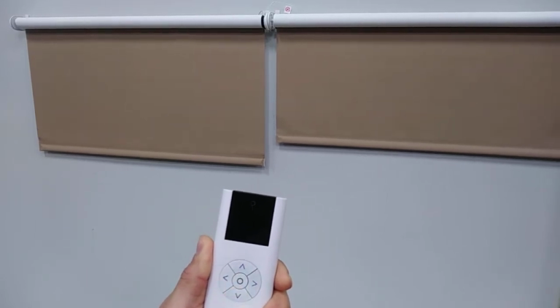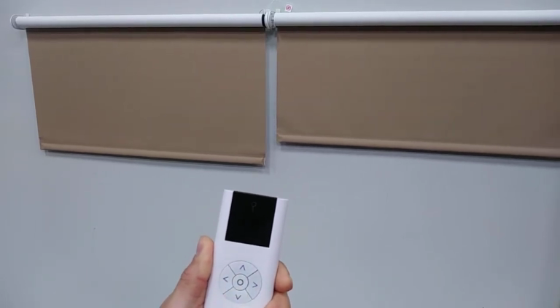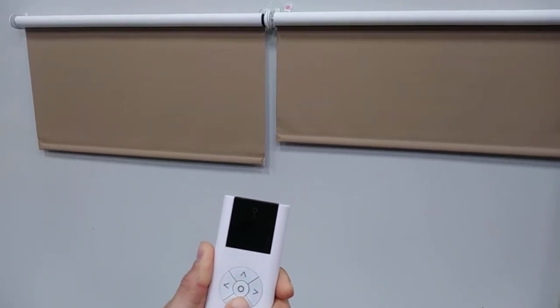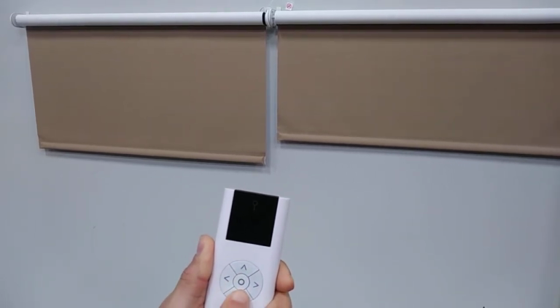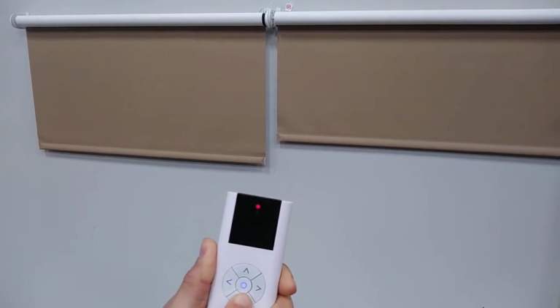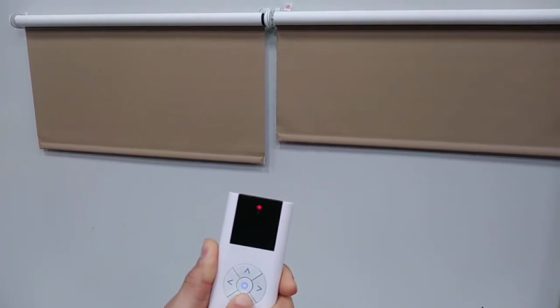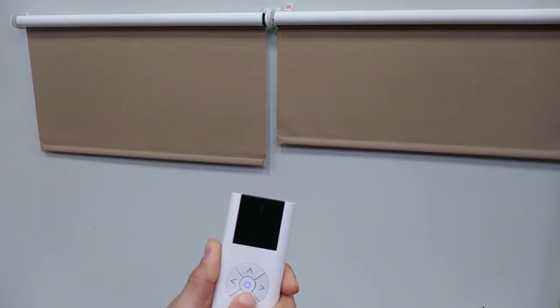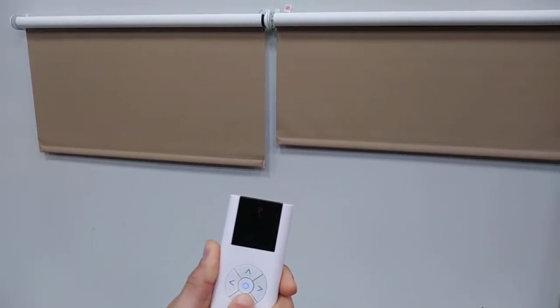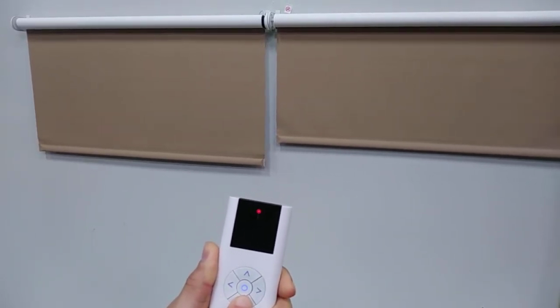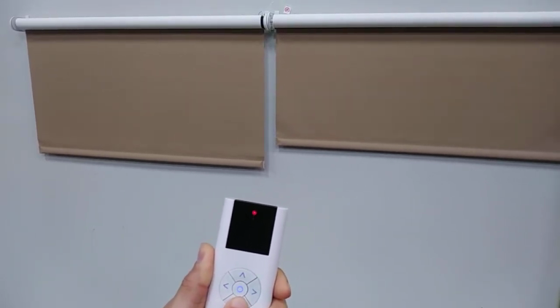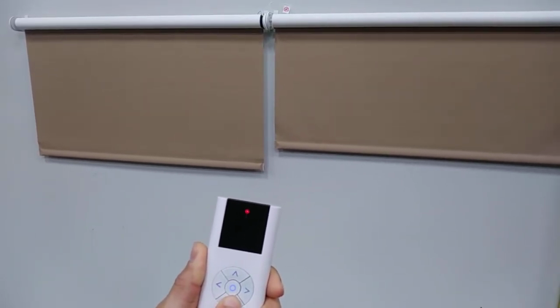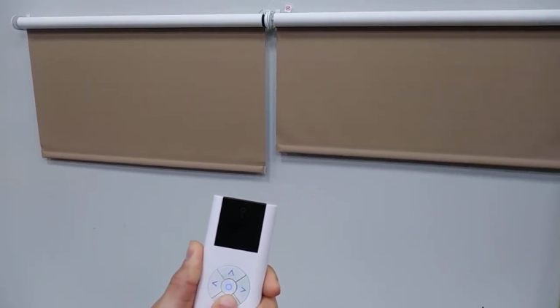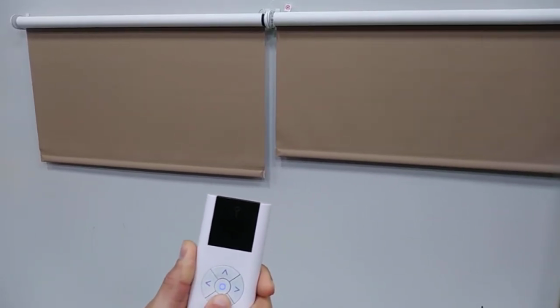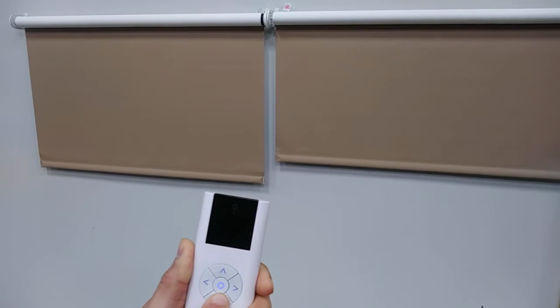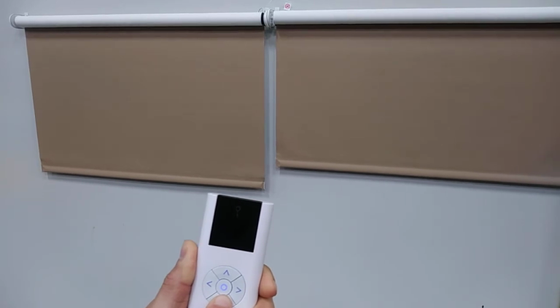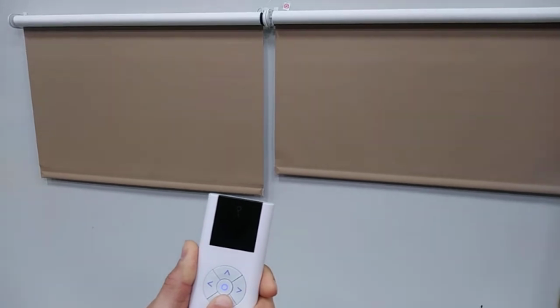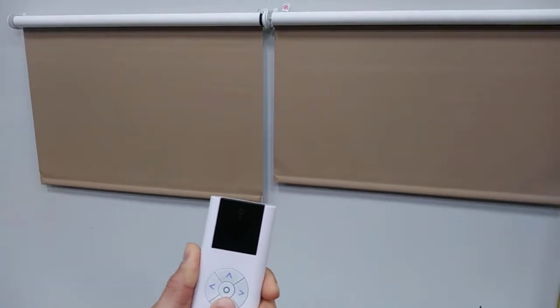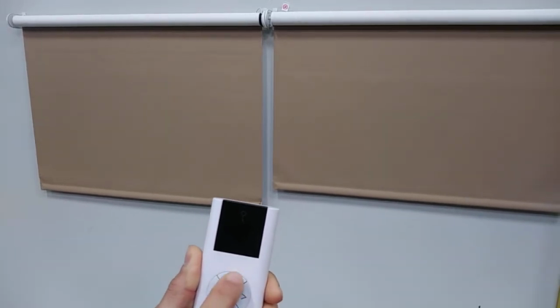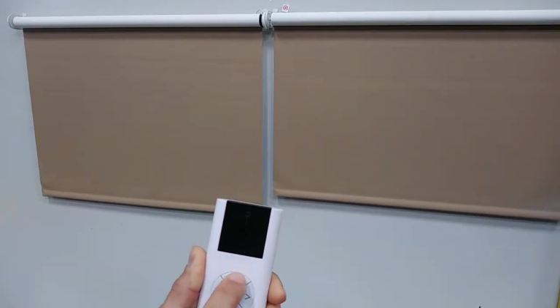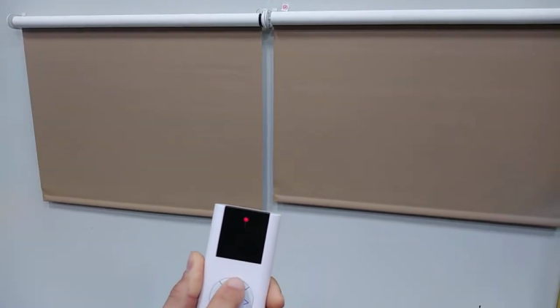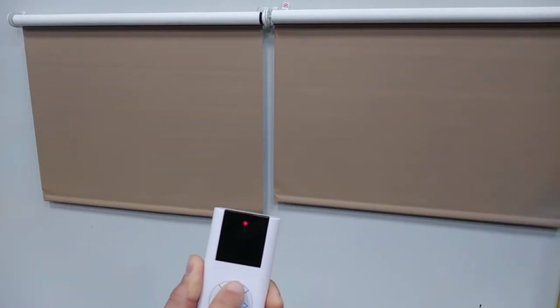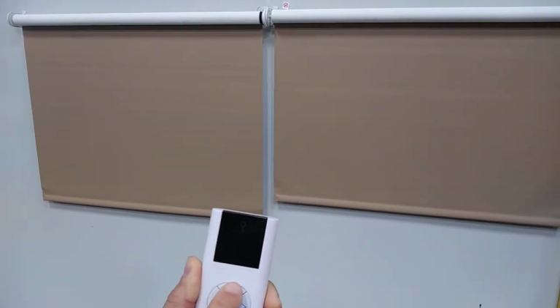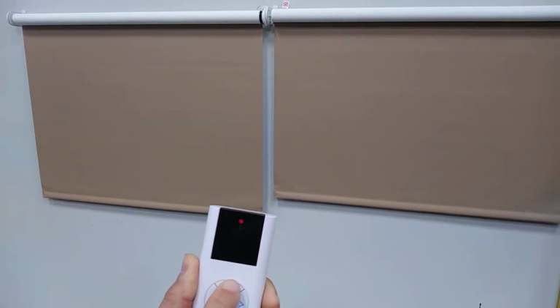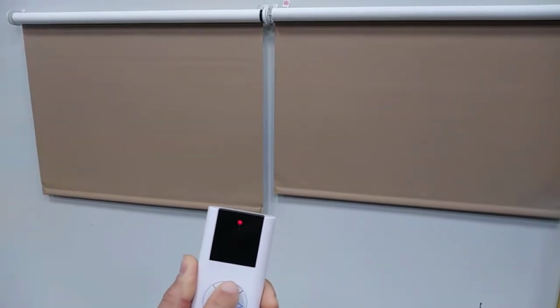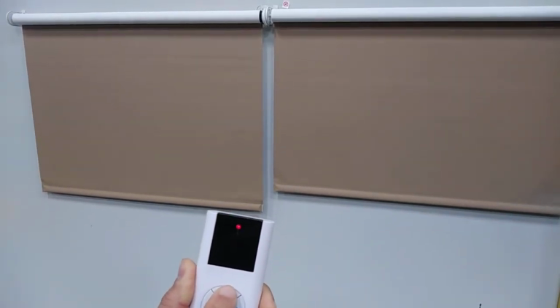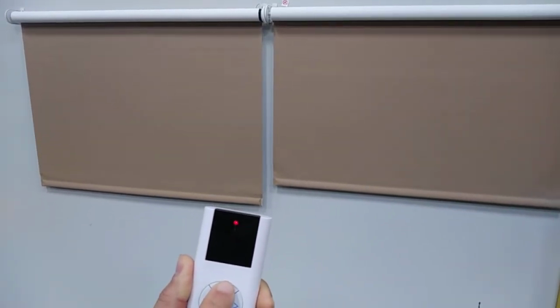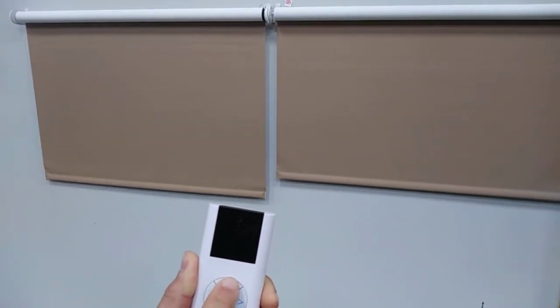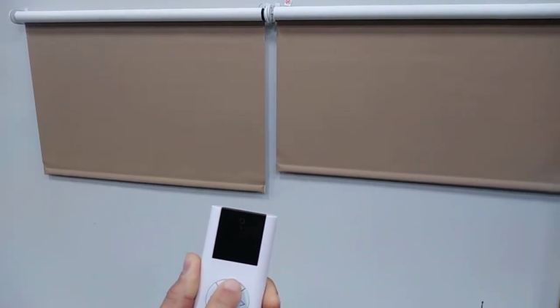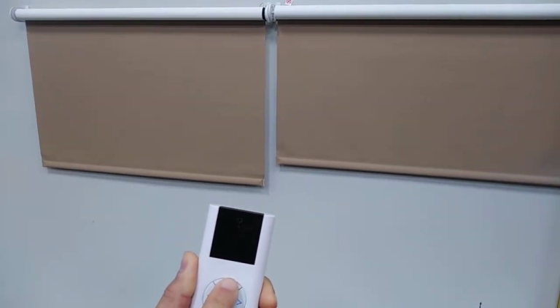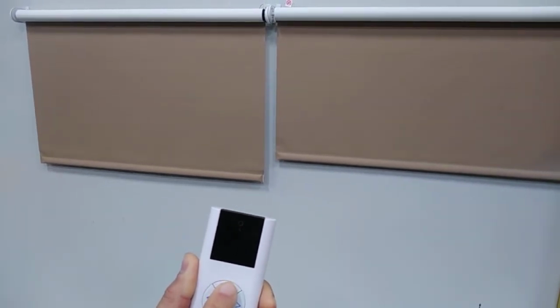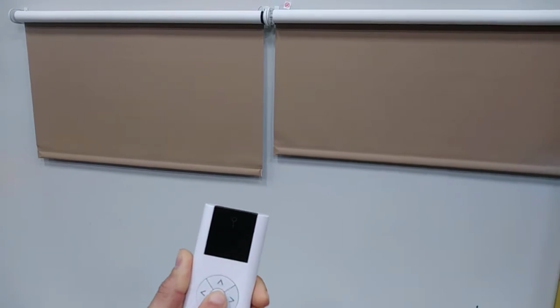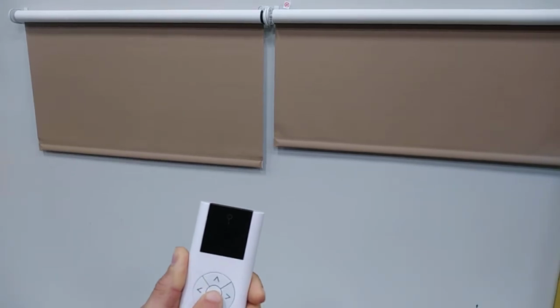Next, check the direction of the shades to make sure they are correct. Once it is correct, move on to the next step.